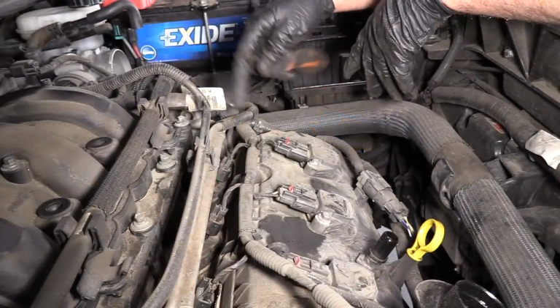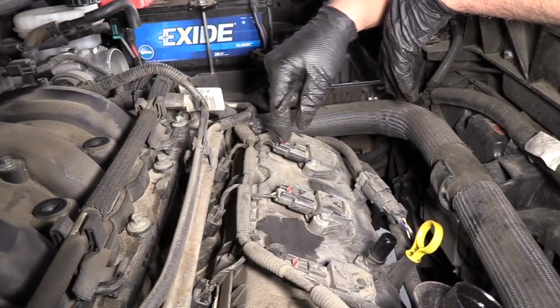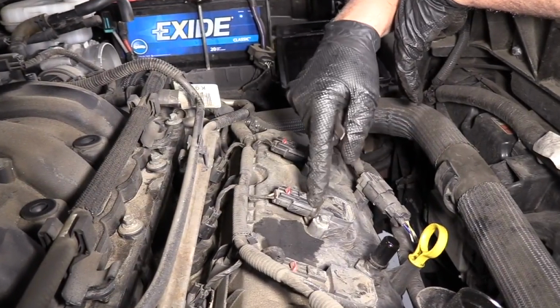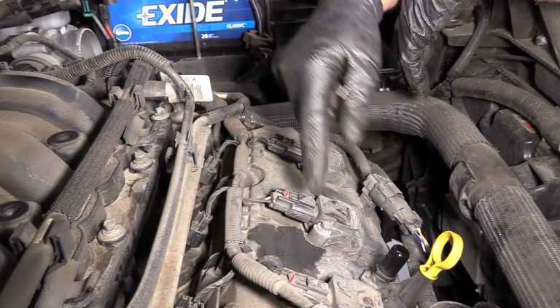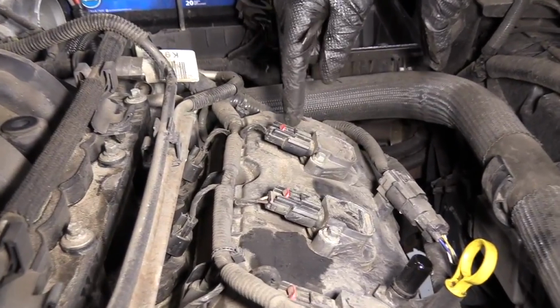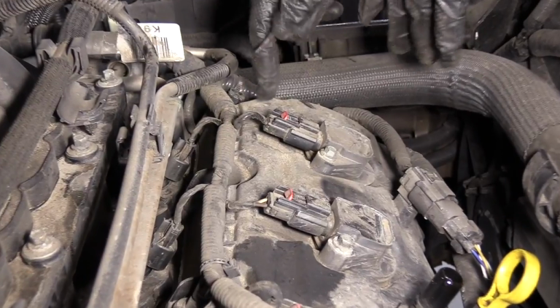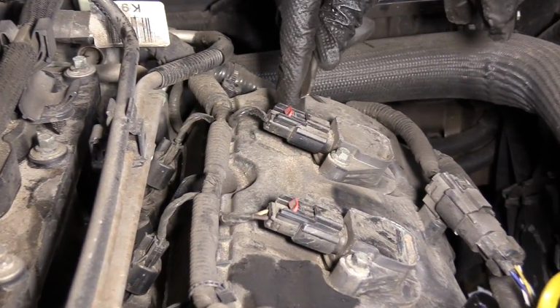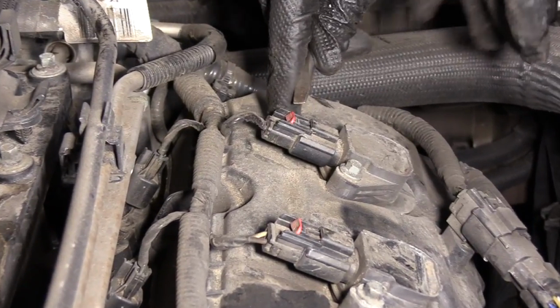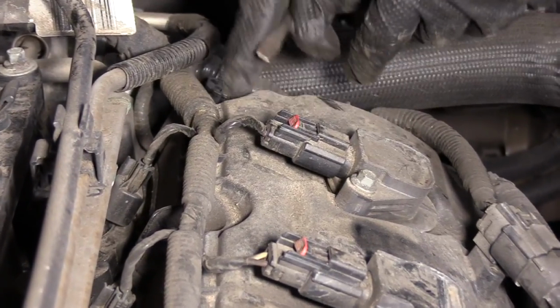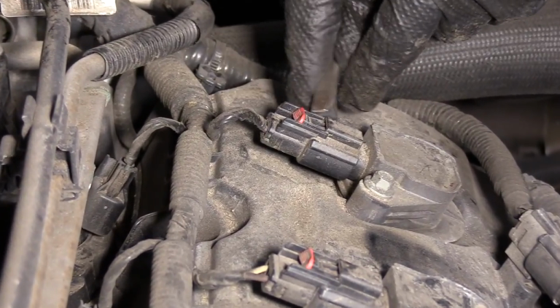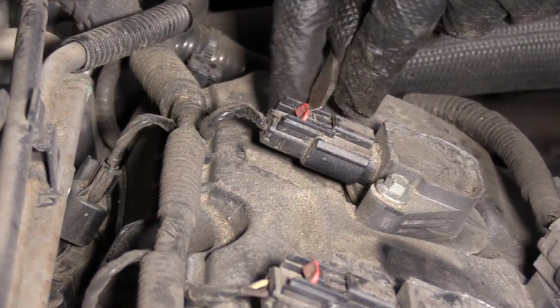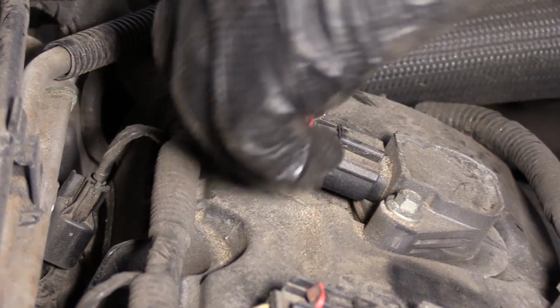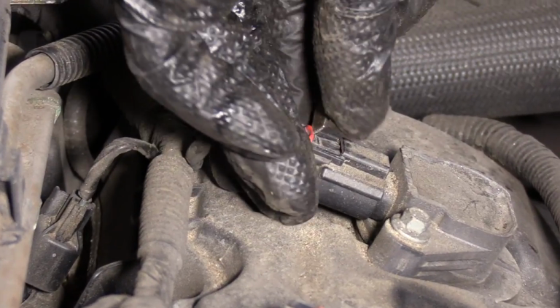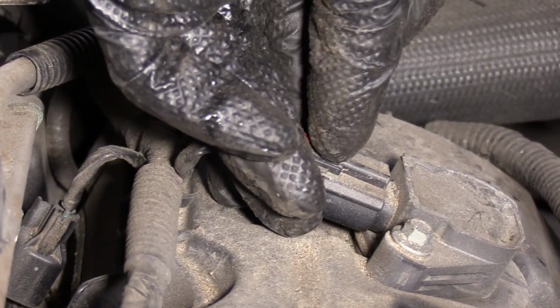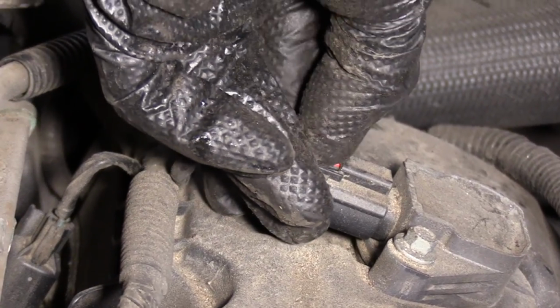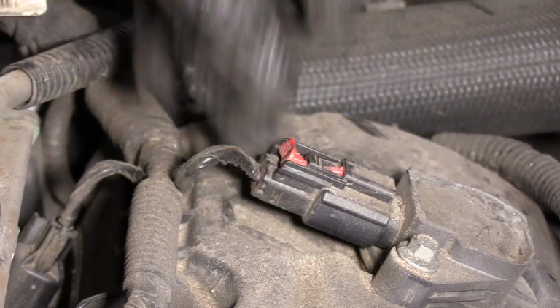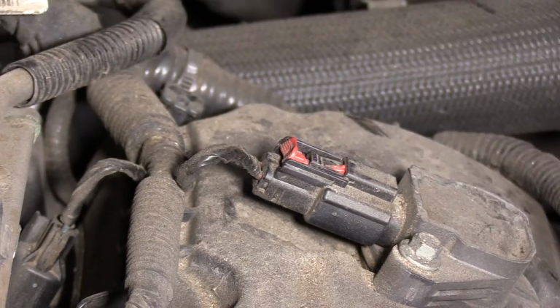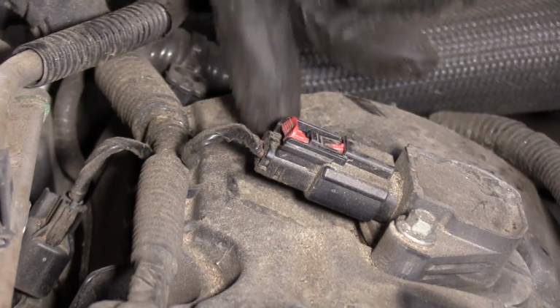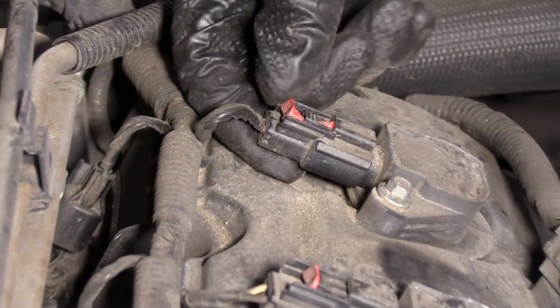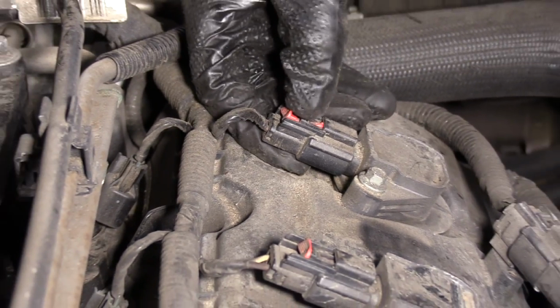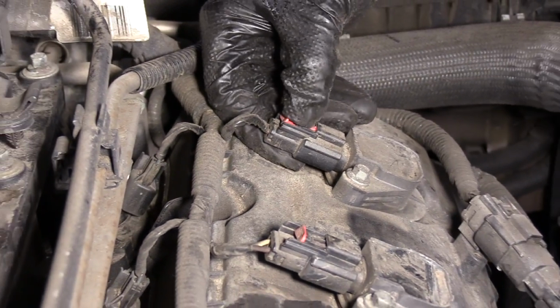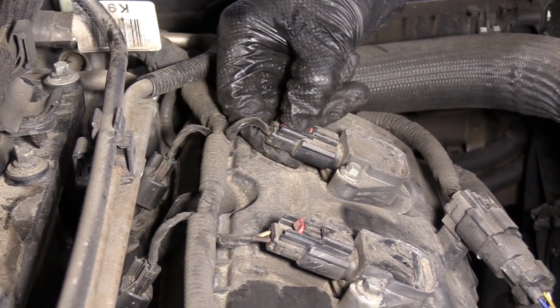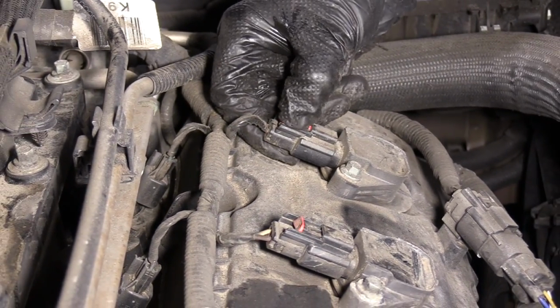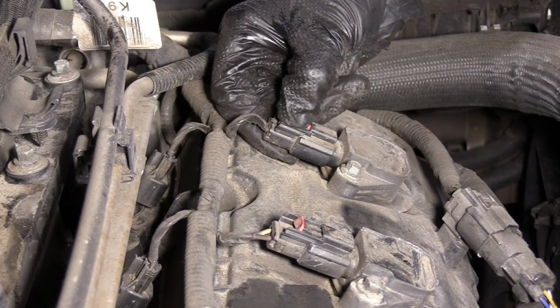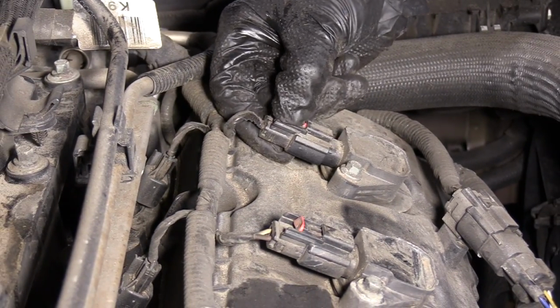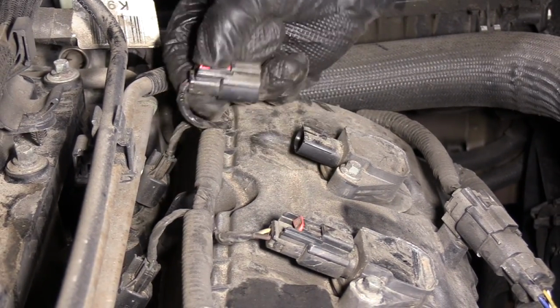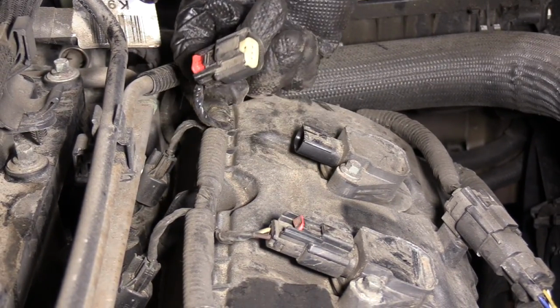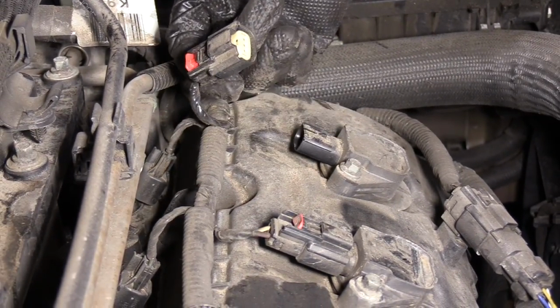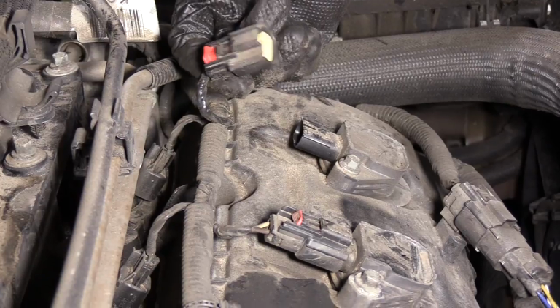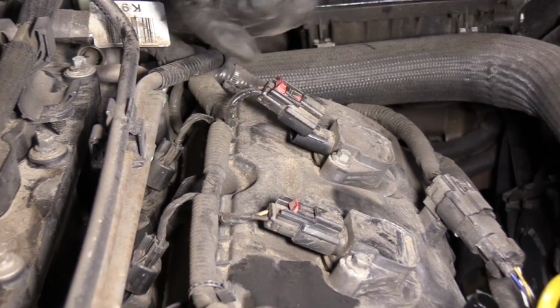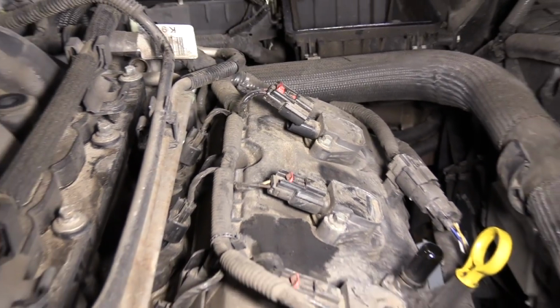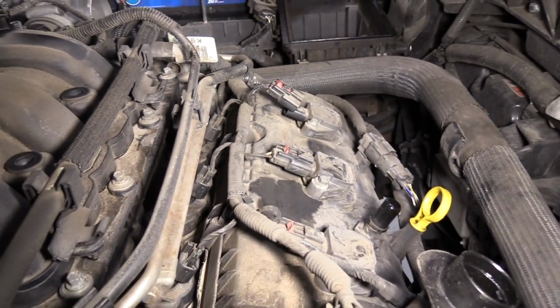Now I'm going to disconnect these electrical connectors for the coils. I'm going to take my straight head screwdriver, slide this lock up like that, and then push down on the retainer and slide it out. I'm going to do the same for the other ones.